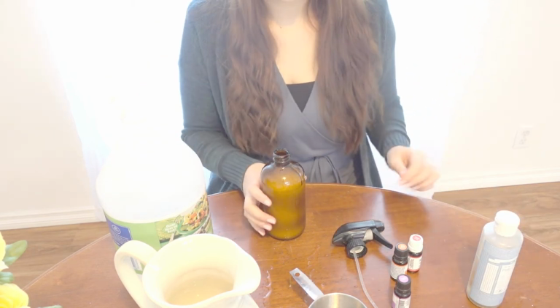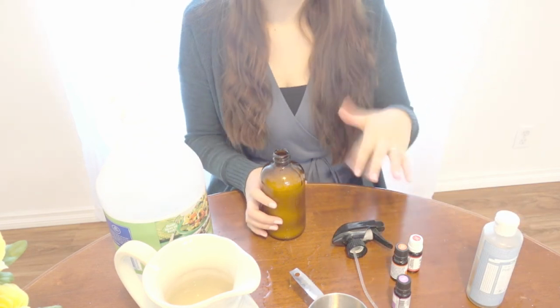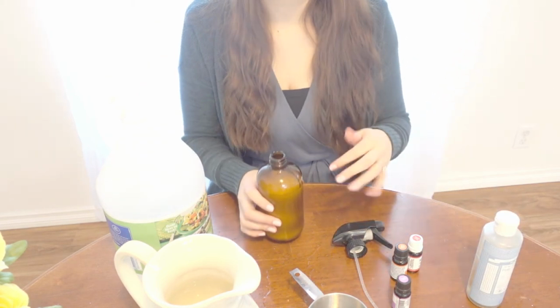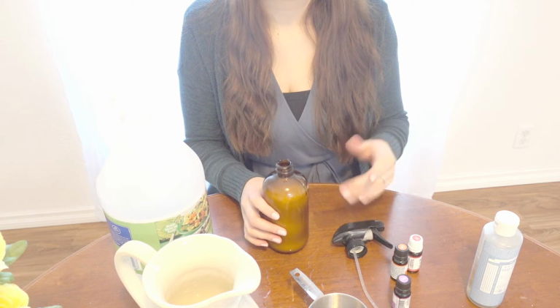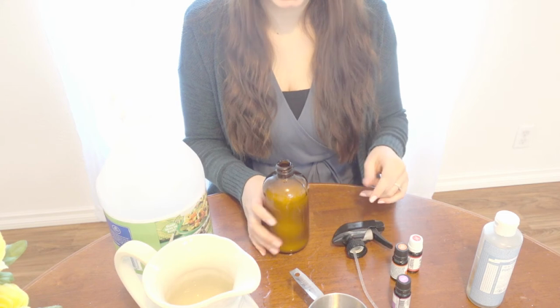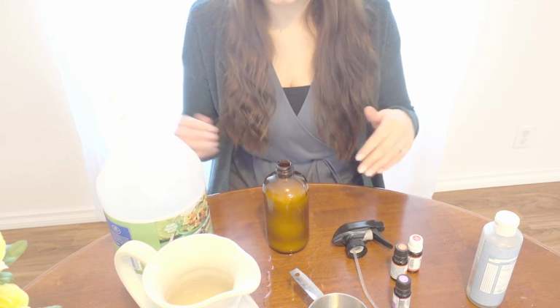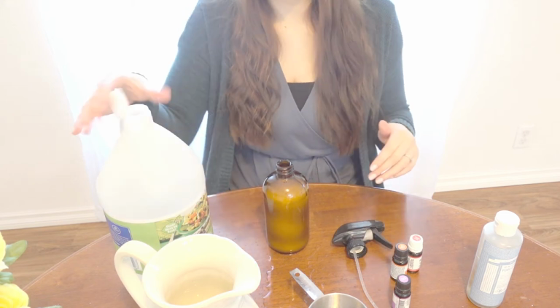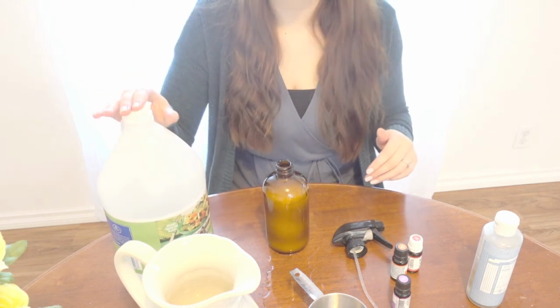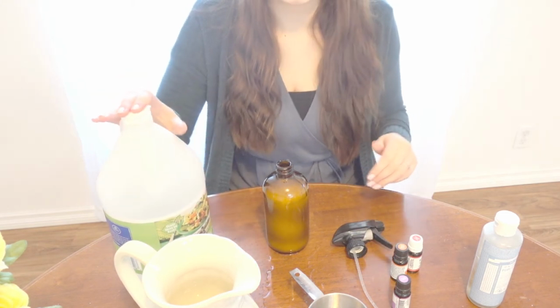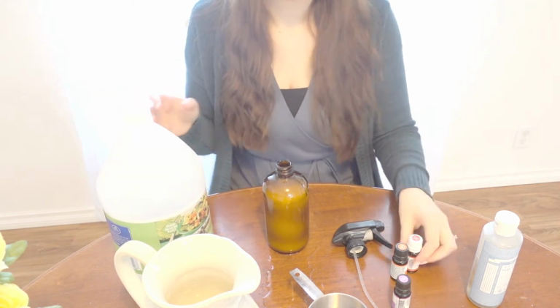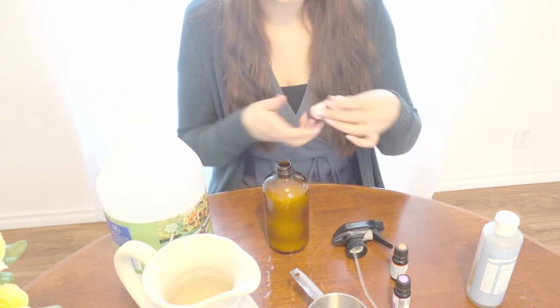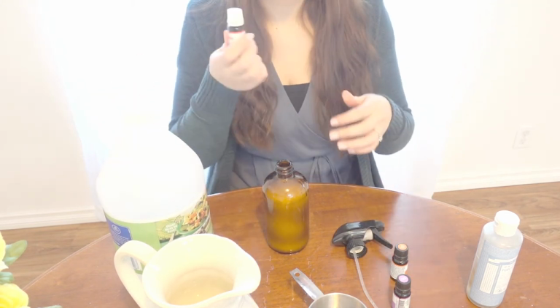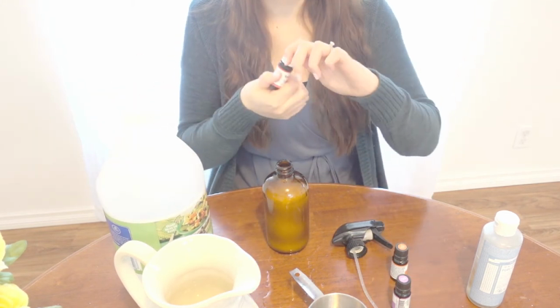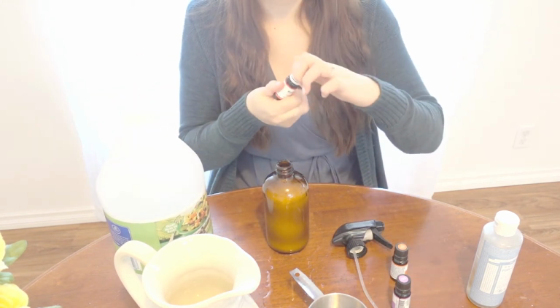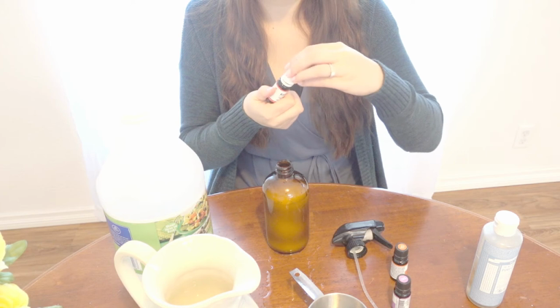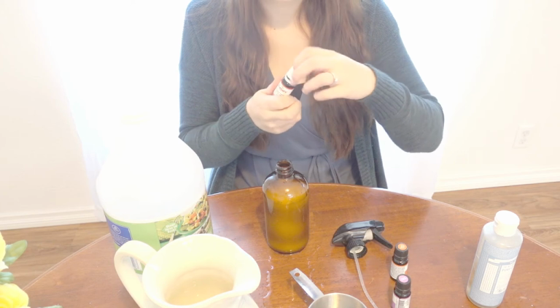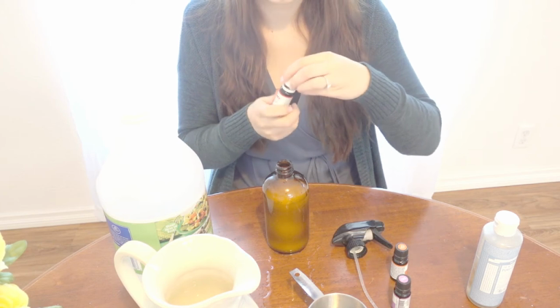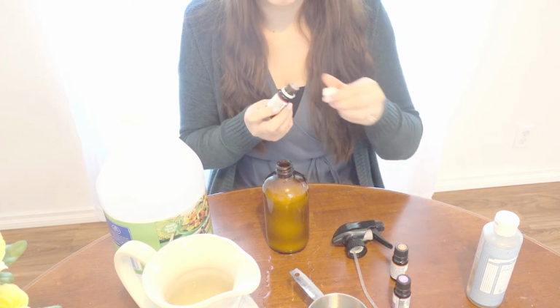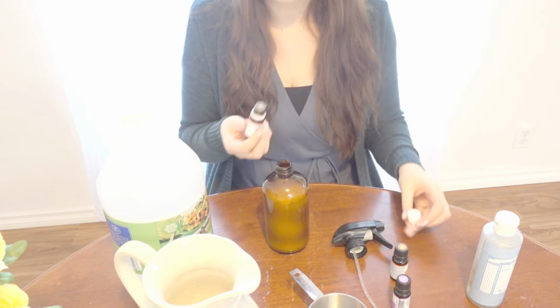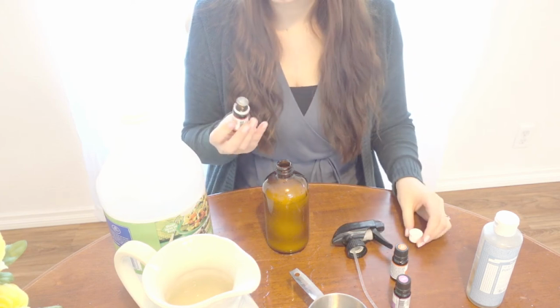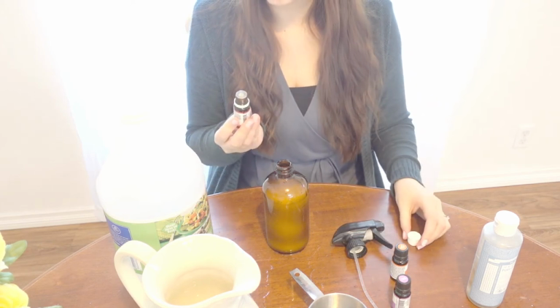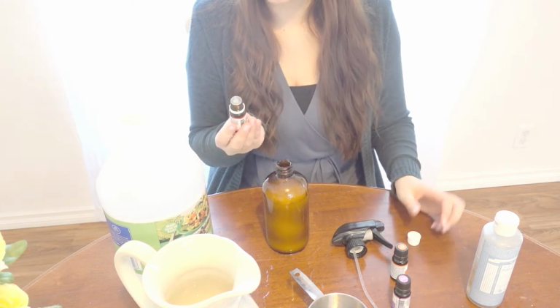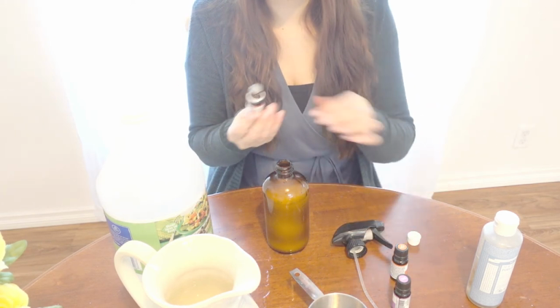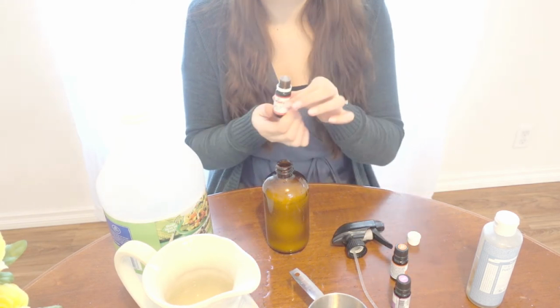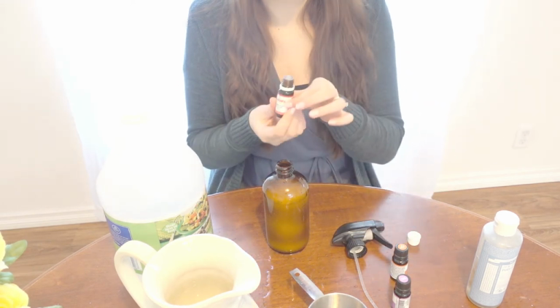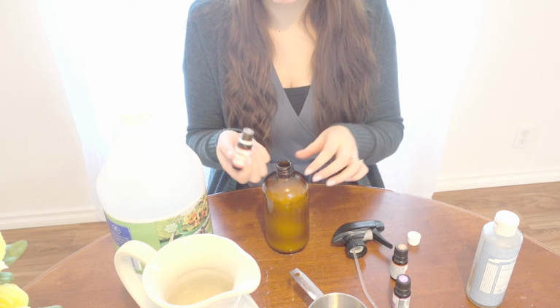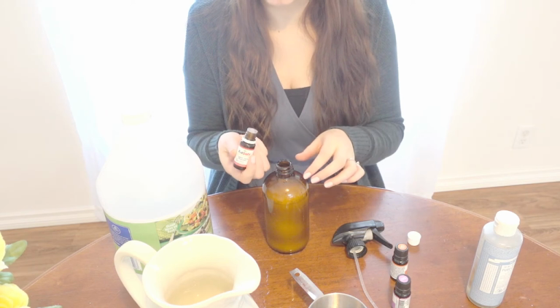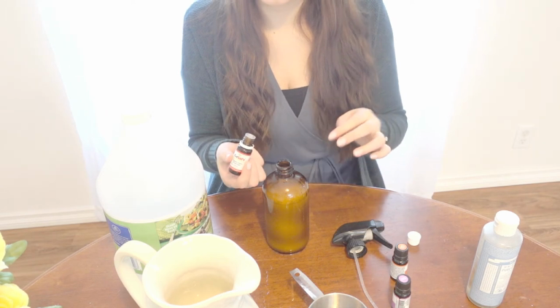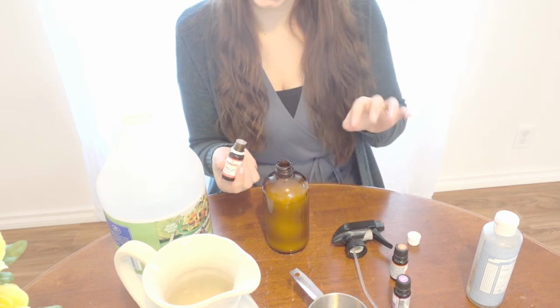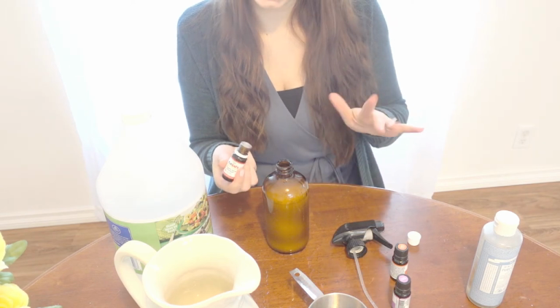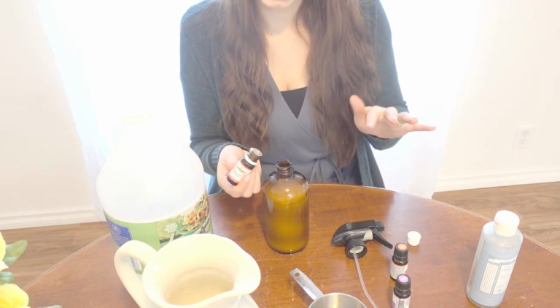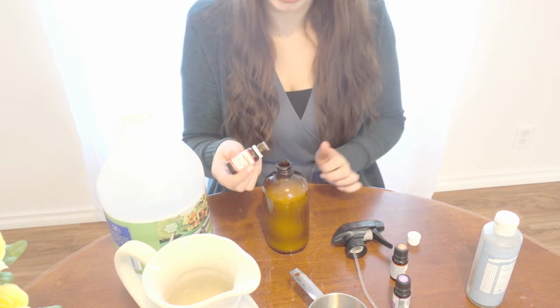The soap is going to help clean, the vinegar helps disinfect, and the essential oils help with scent and disinfecting as well. For the Germ Destroyer, I'm going to put in roughly 15 drops.